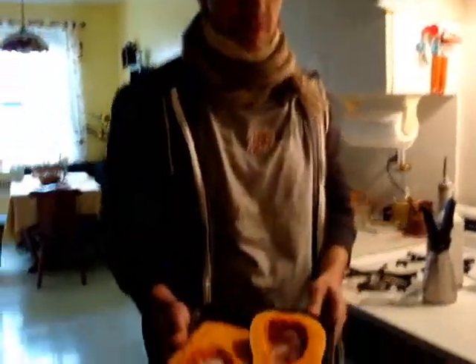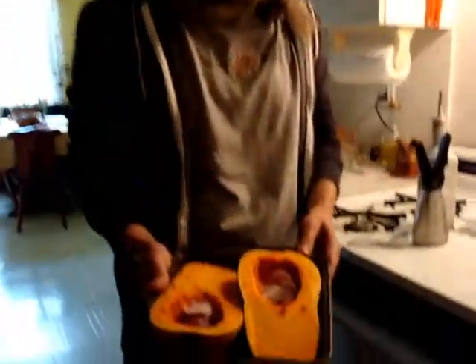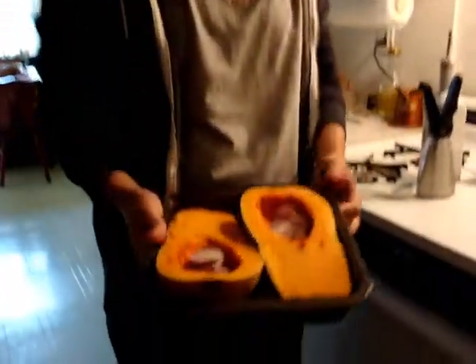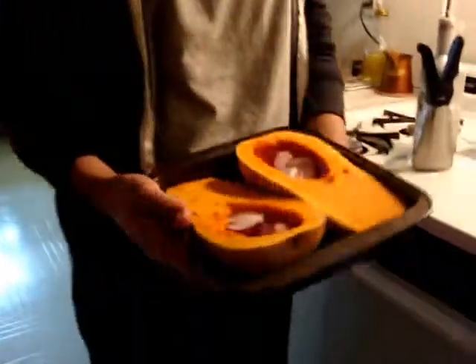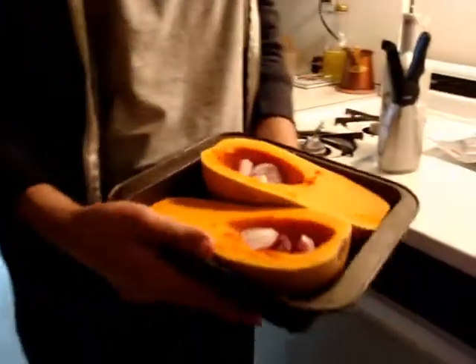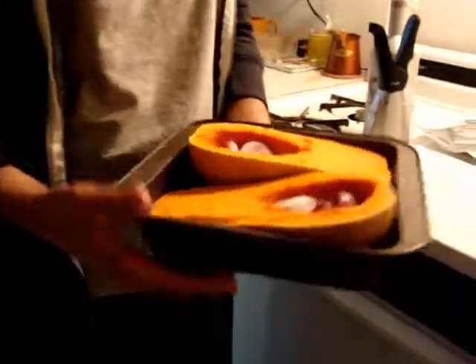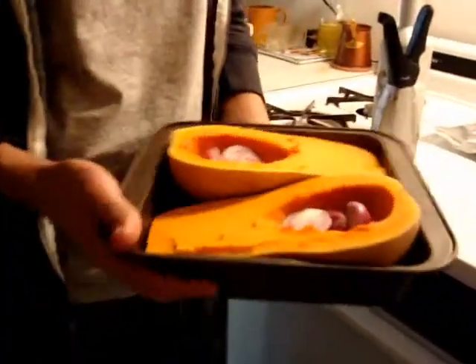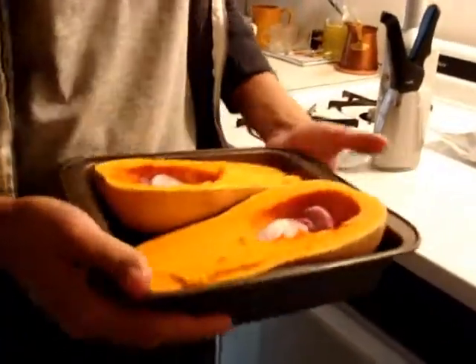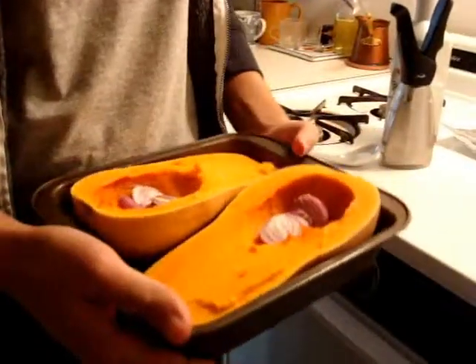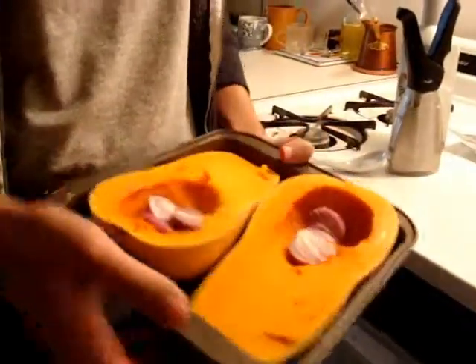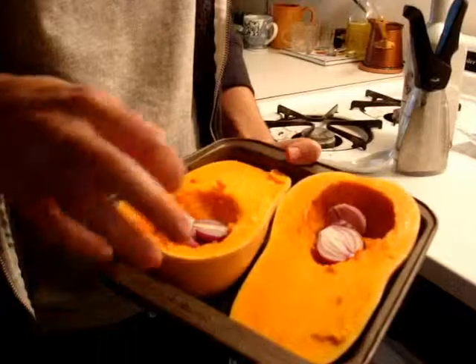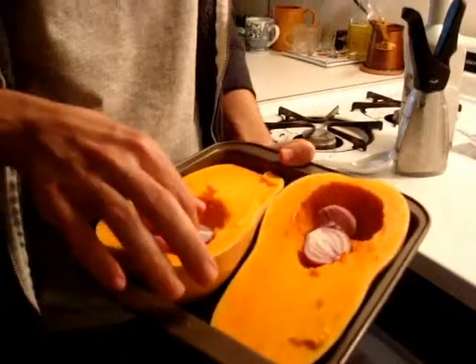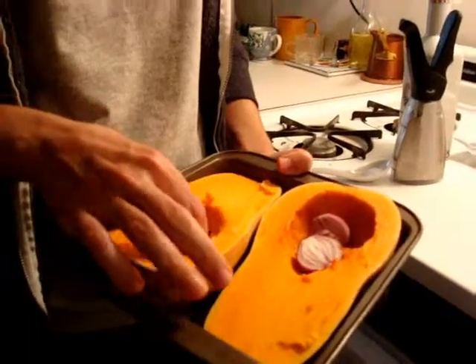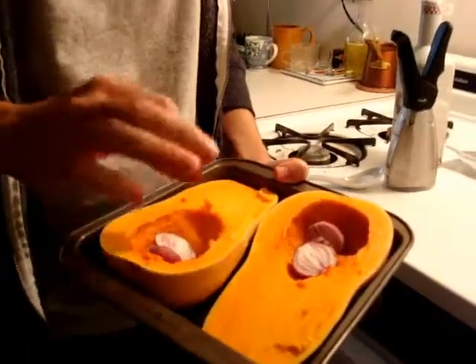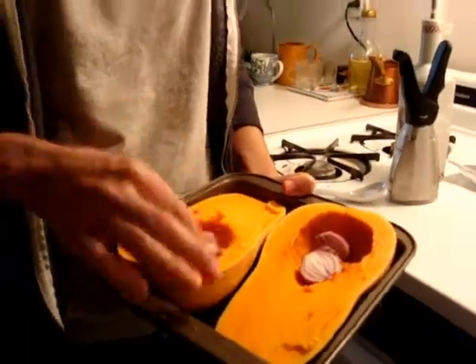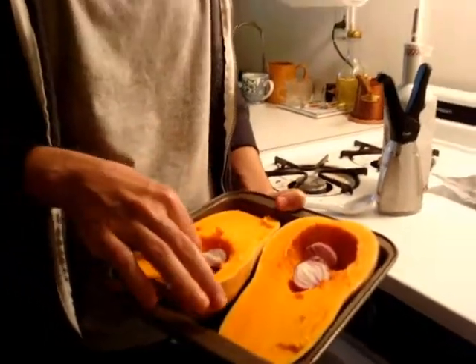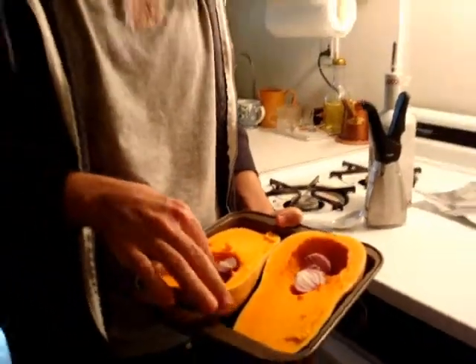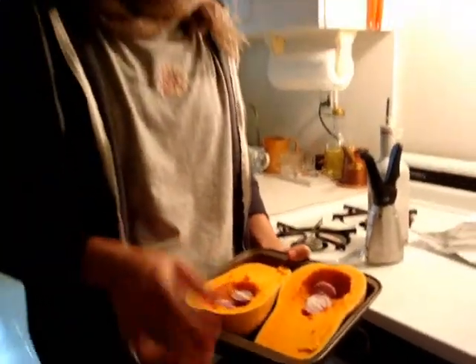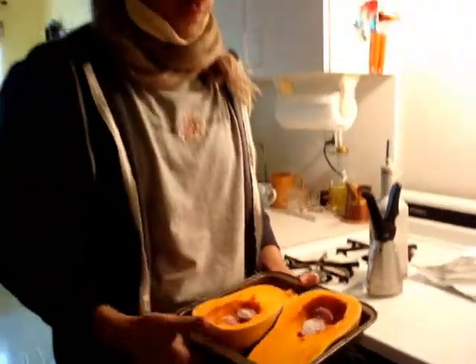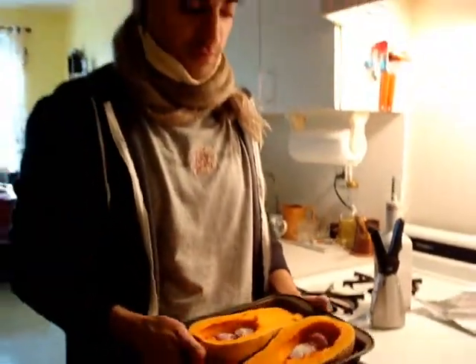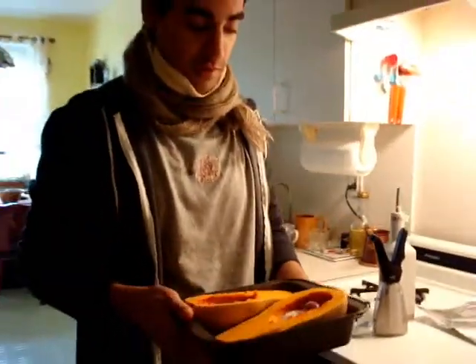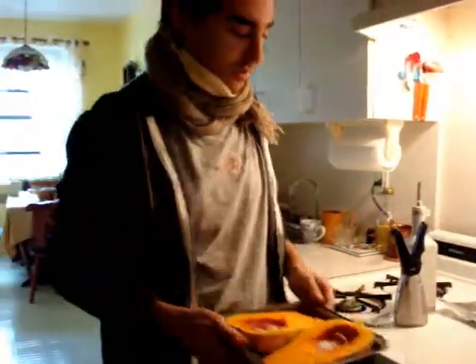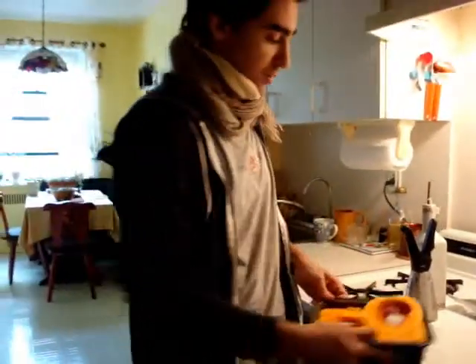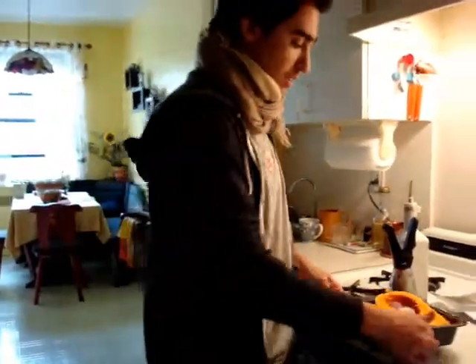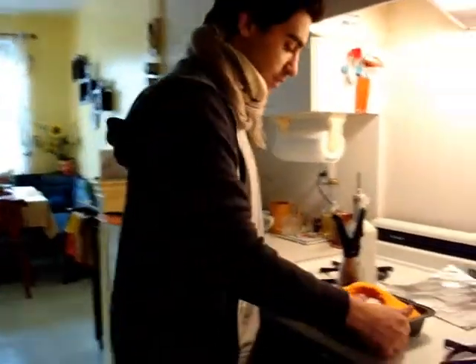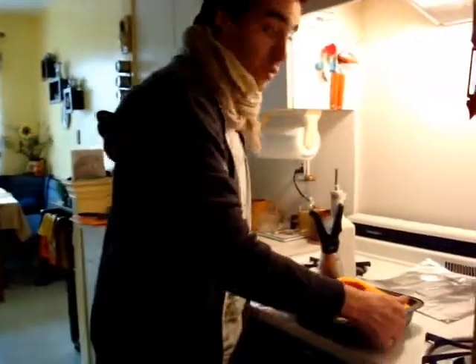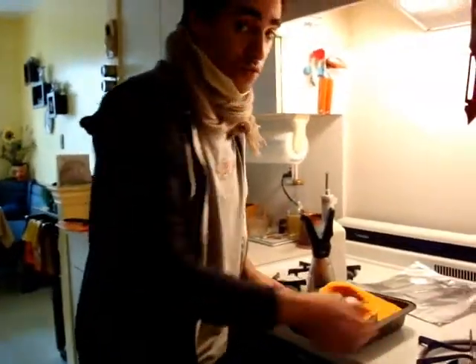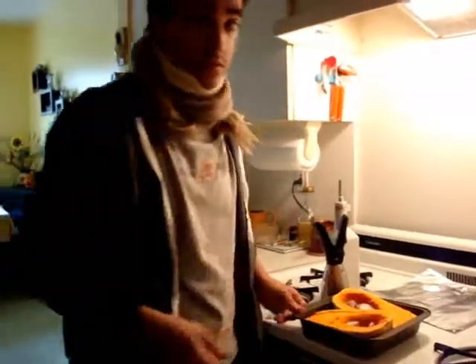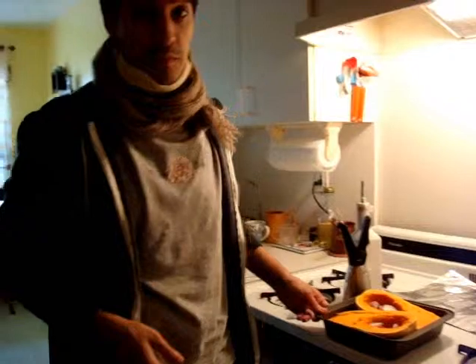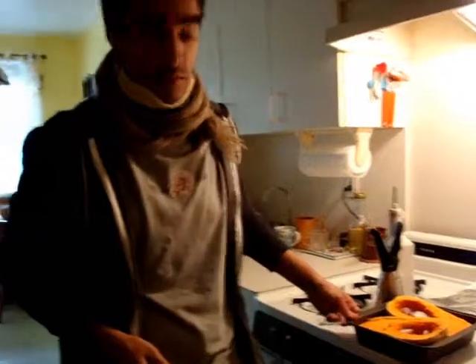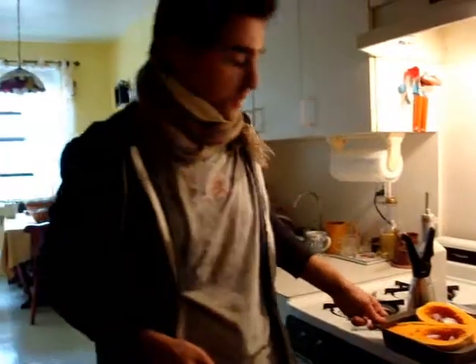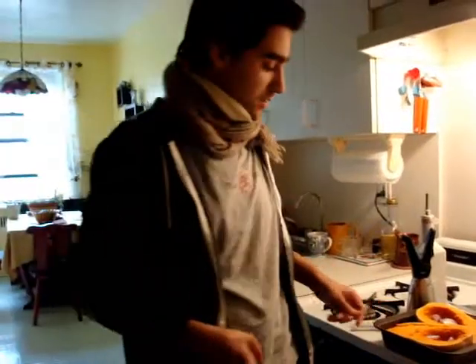Get a nice big butternut squash and some shallots, about 3 or 4, and you're going to bake this at 400 for about 30 minutes.